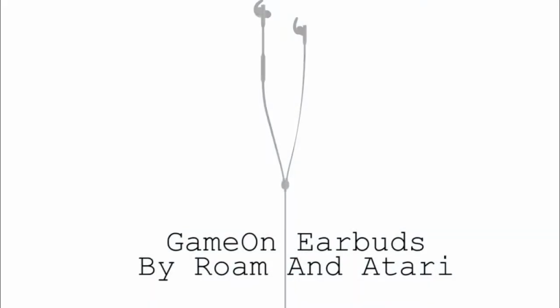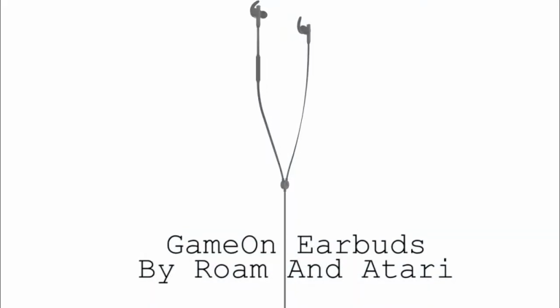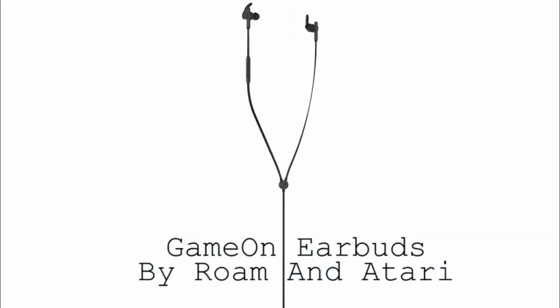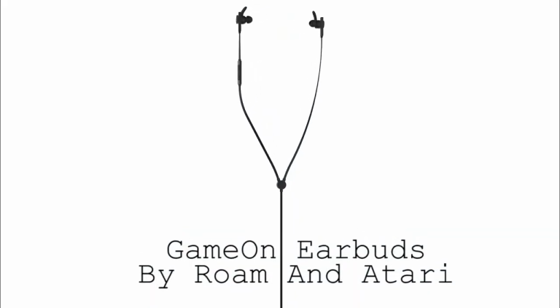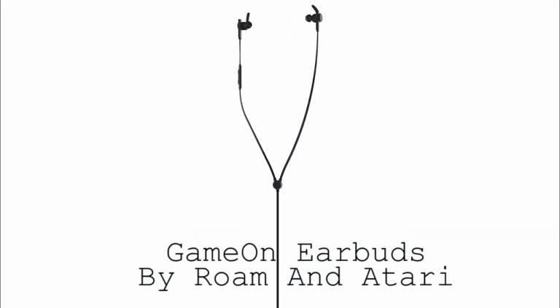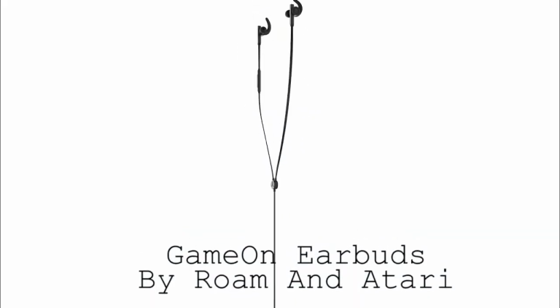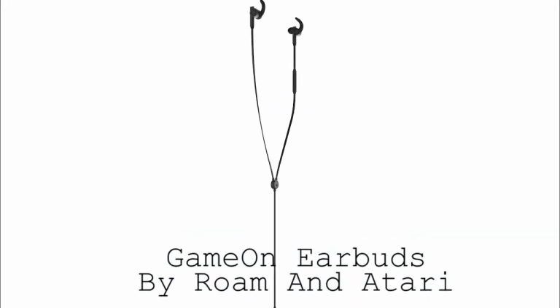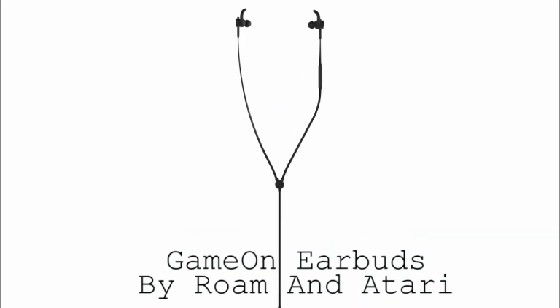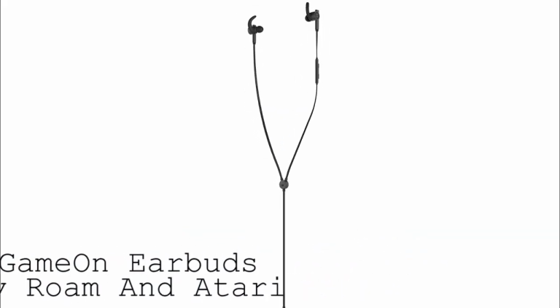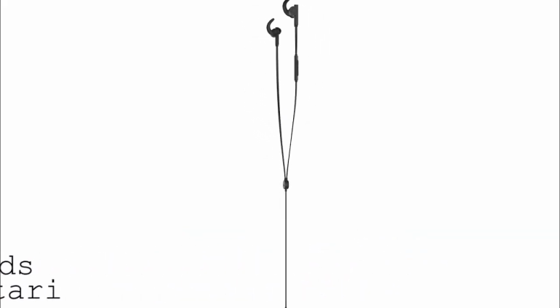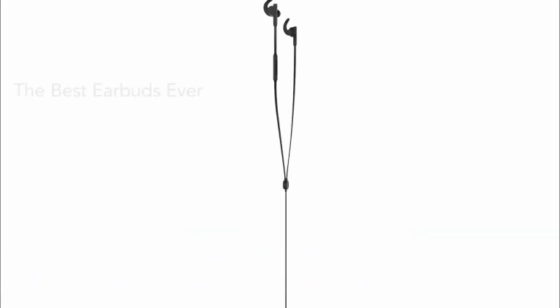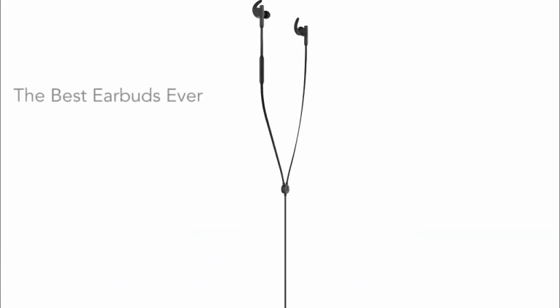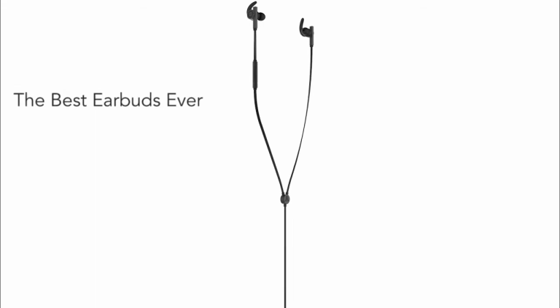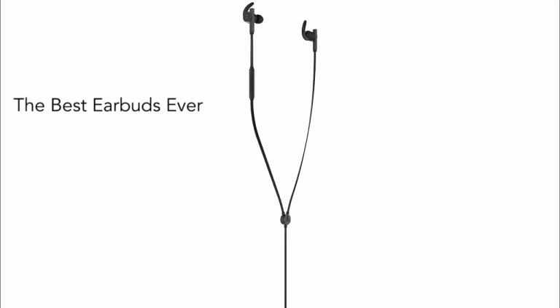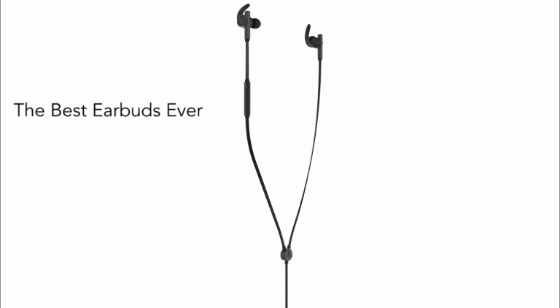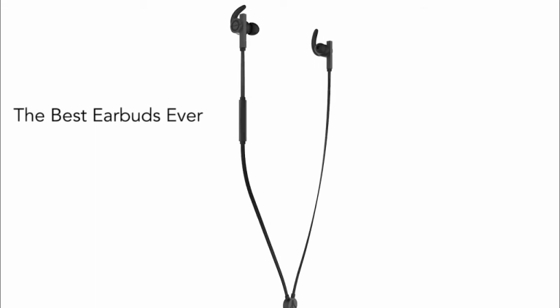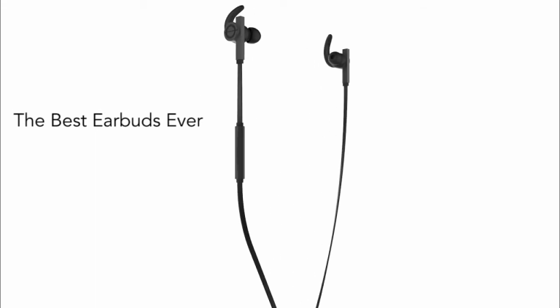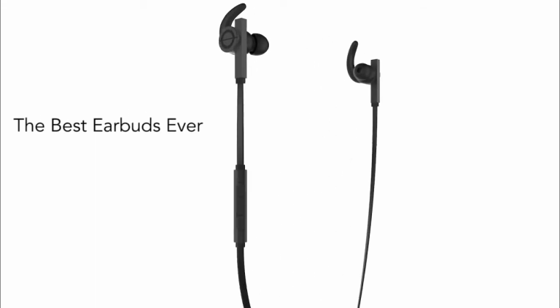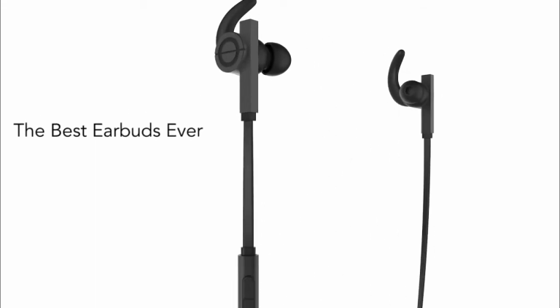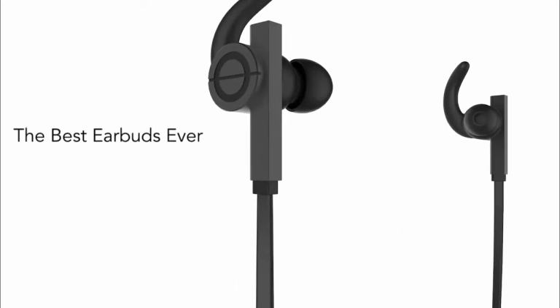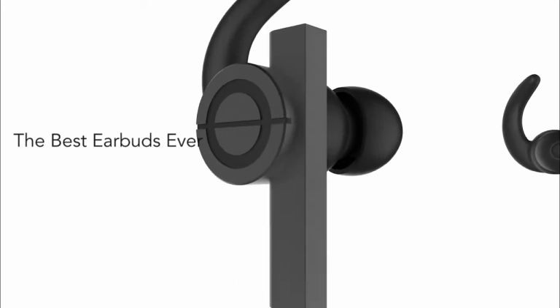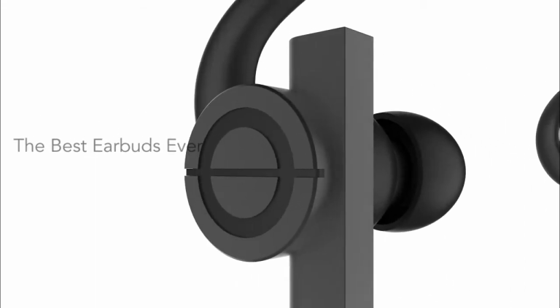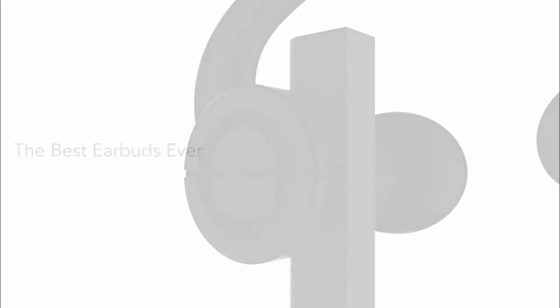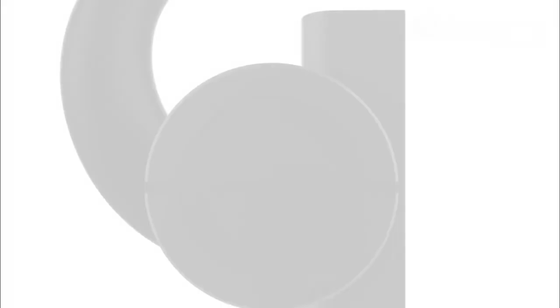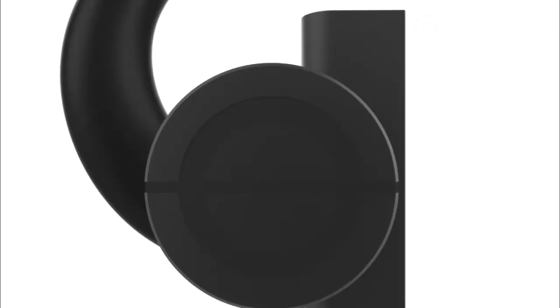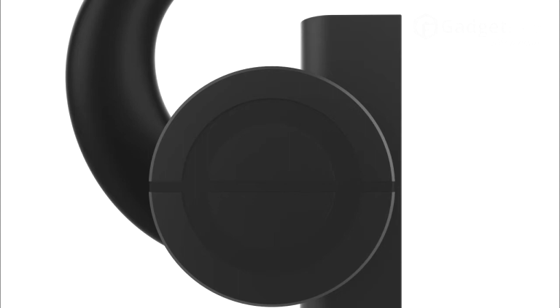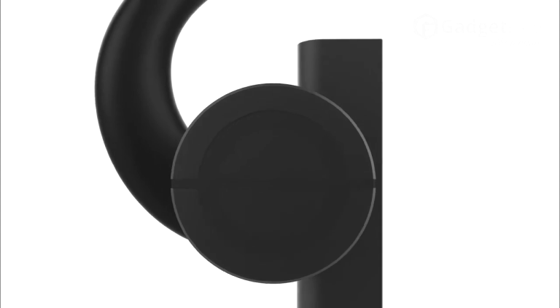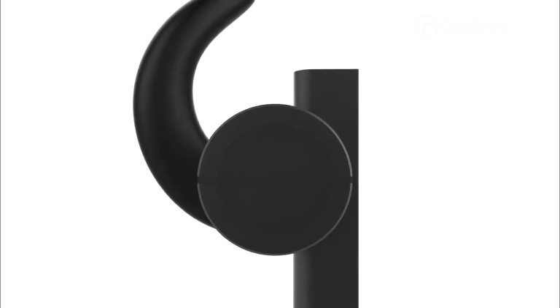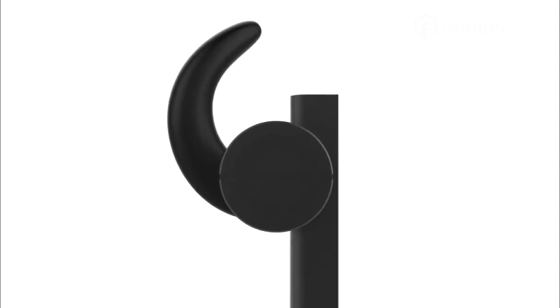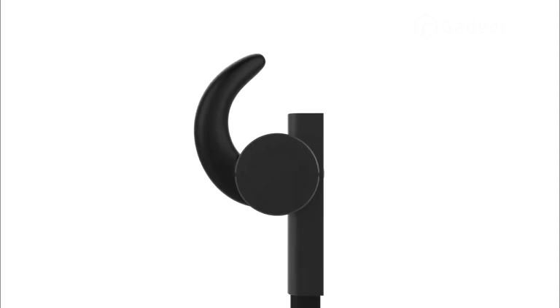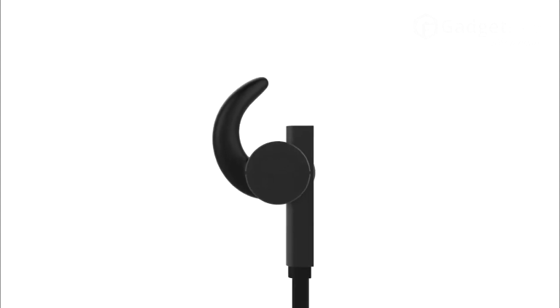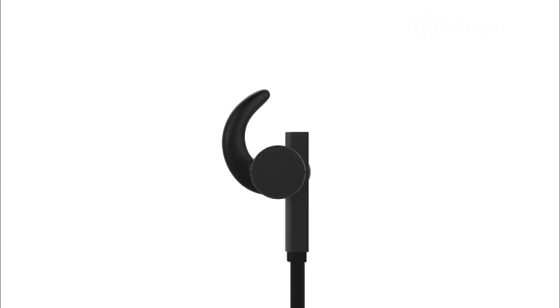Hi there, this is Wes with the Gadget Flow, and today we are showcasing the Game on Earbuds by Roam and Atari. Engineered by the world's top acoustics designer, this thin, lightweight set packs a big punch.